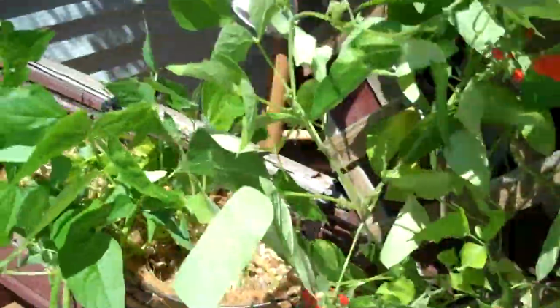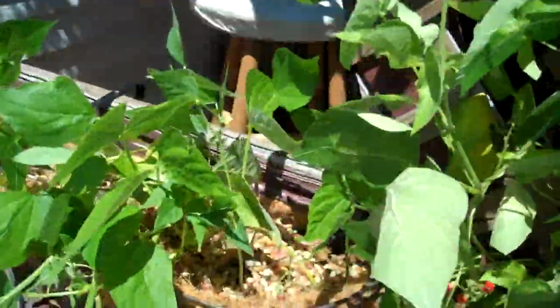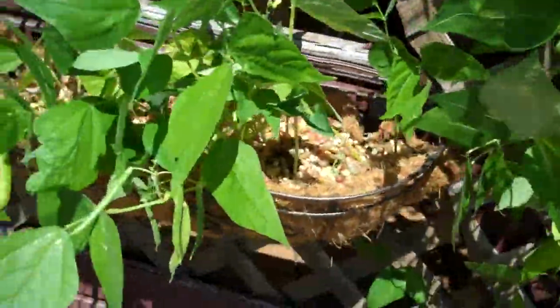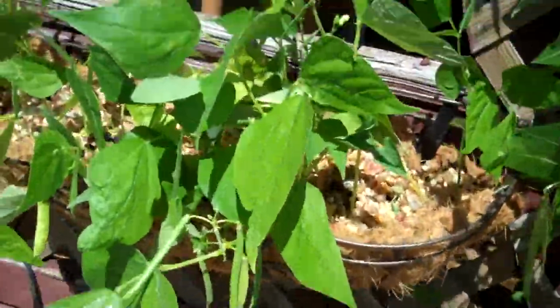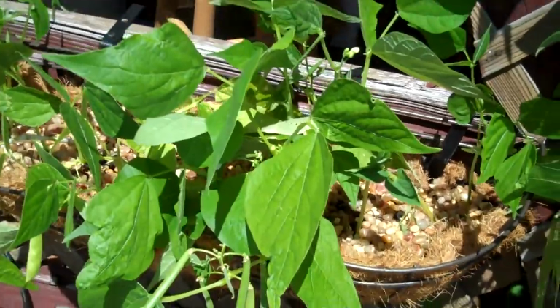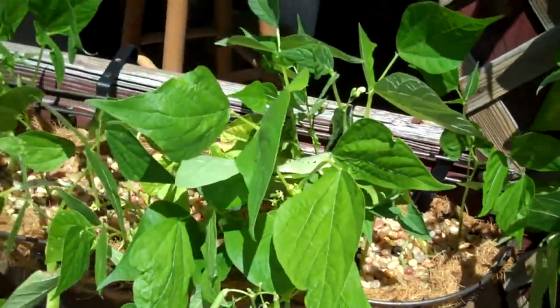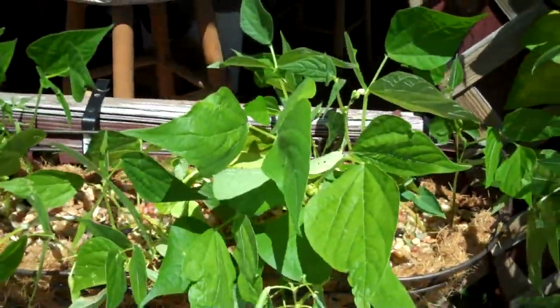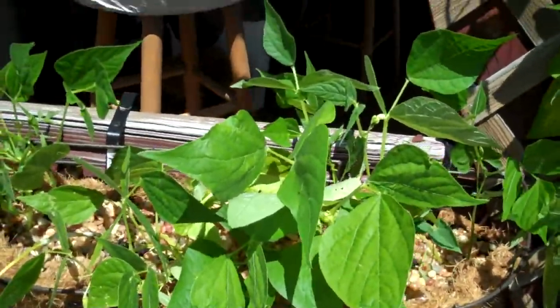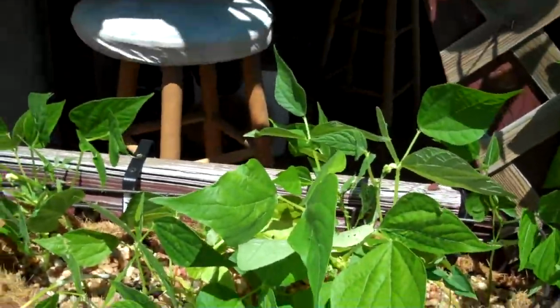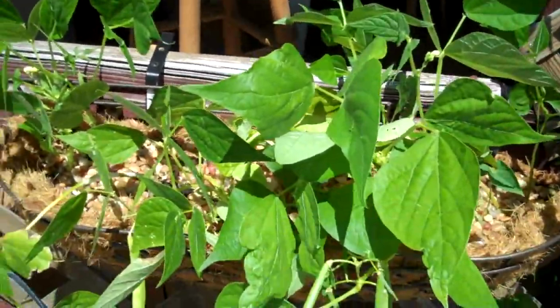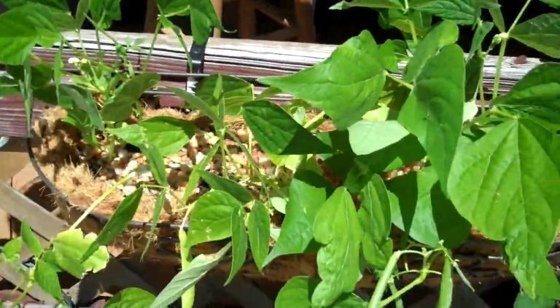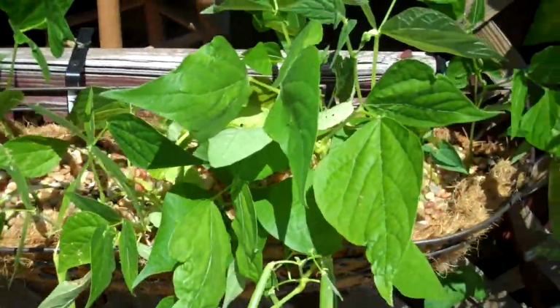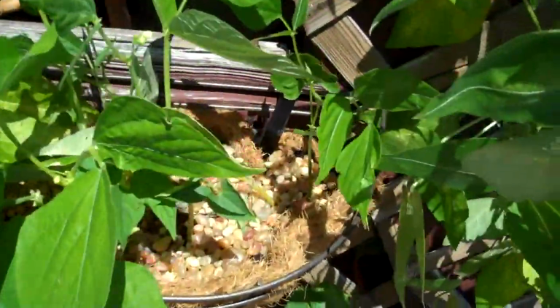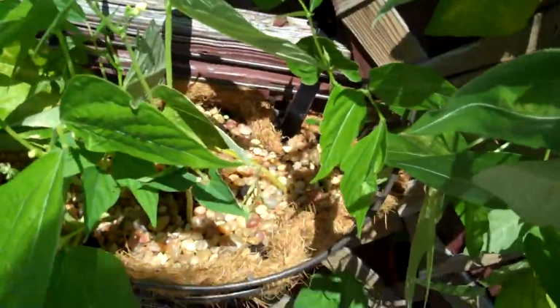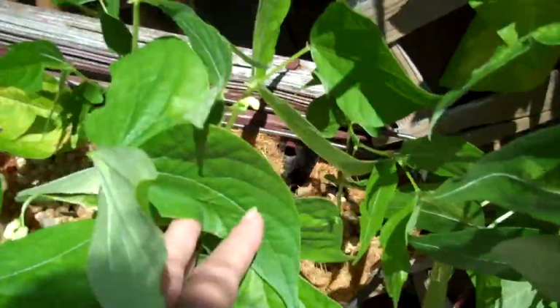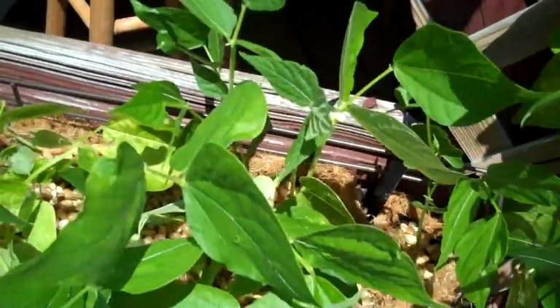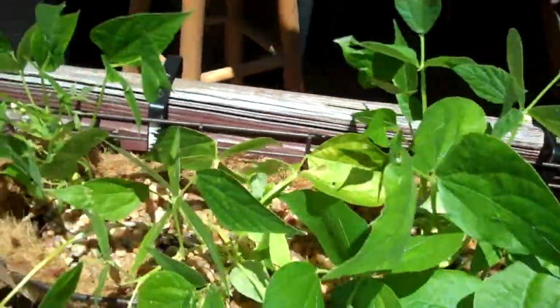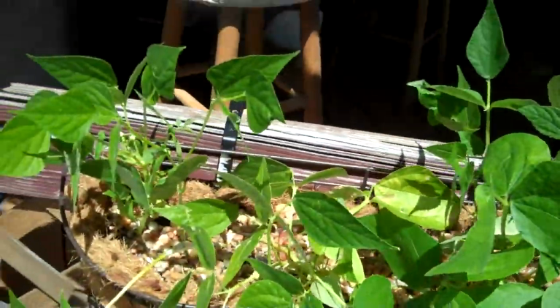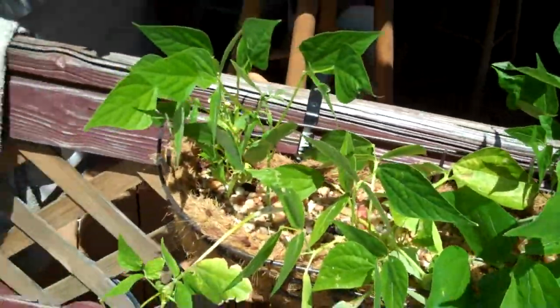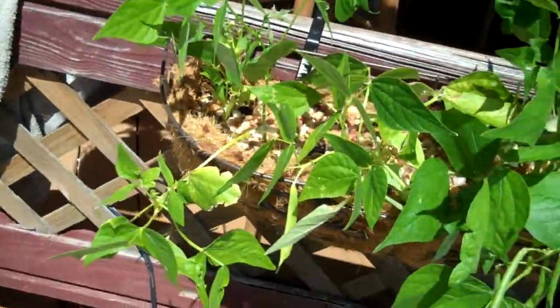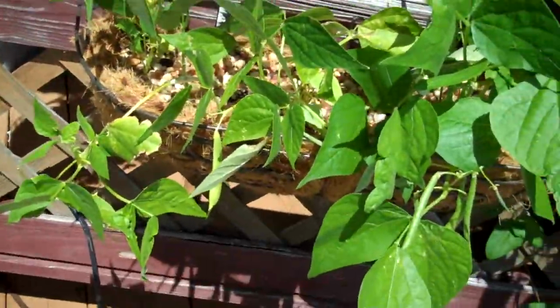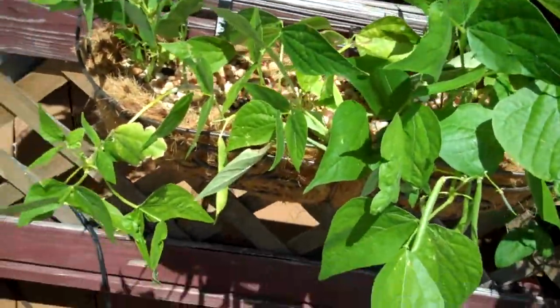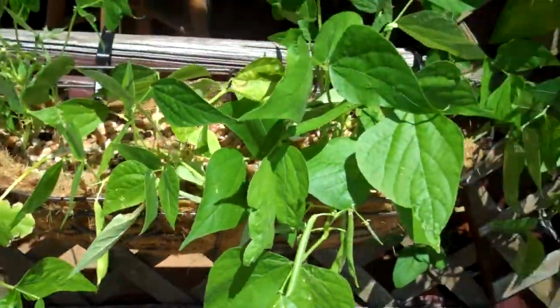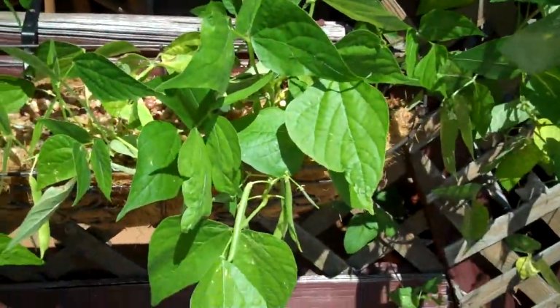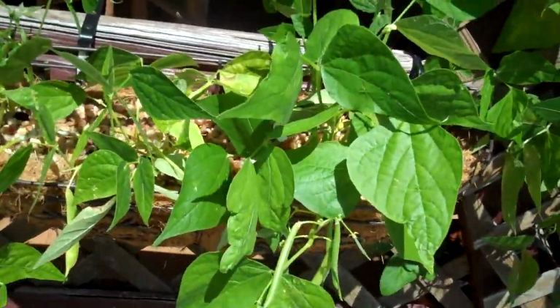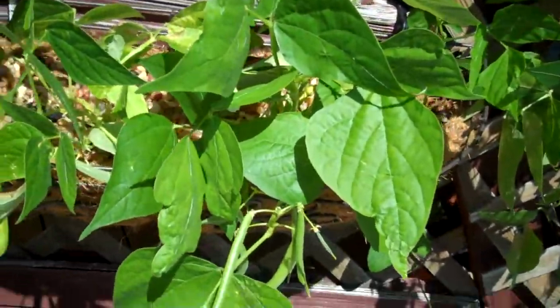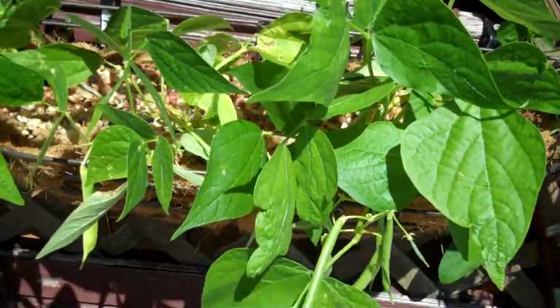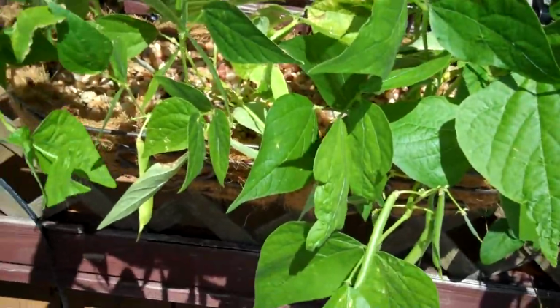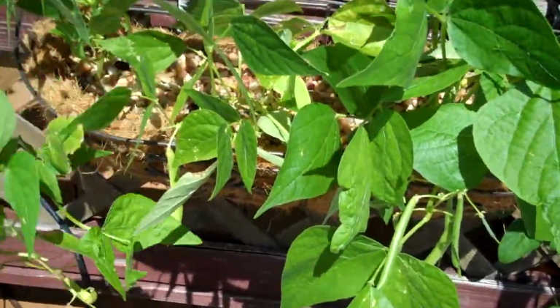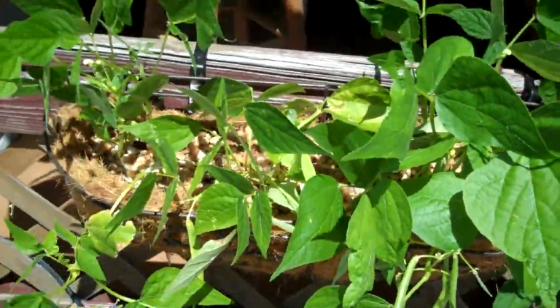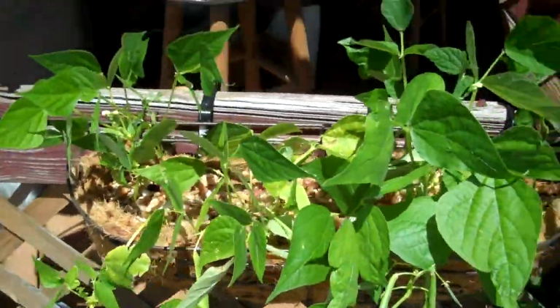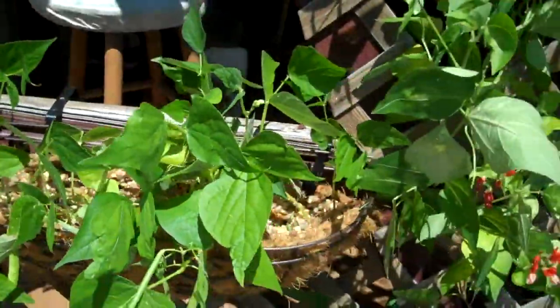These are the ones that were attacked by the fungus gnats. I put the gravel in, and to compare this to last week, they made an outstanding comeback. I've actually picked a handful of yellow beans and even had them last night.